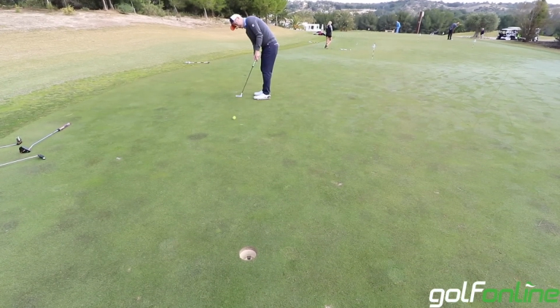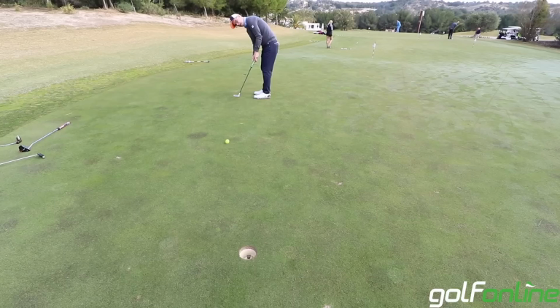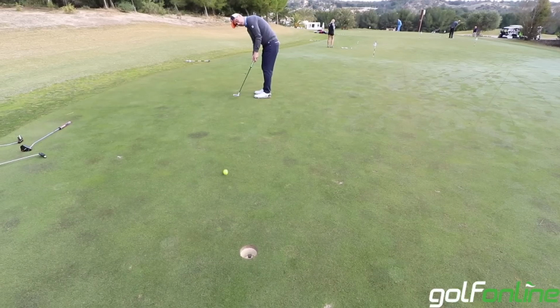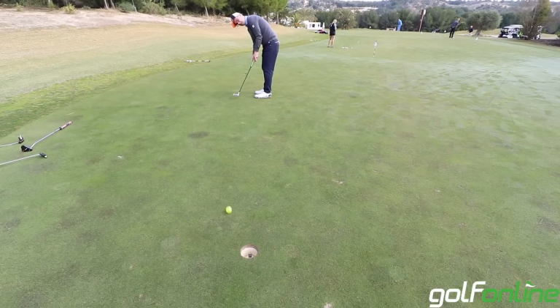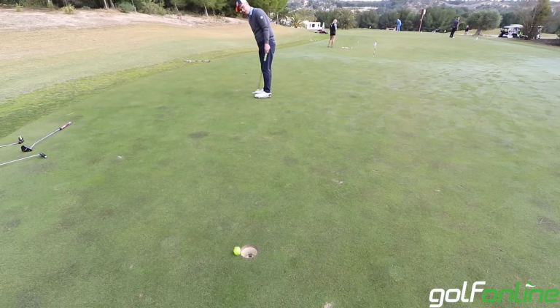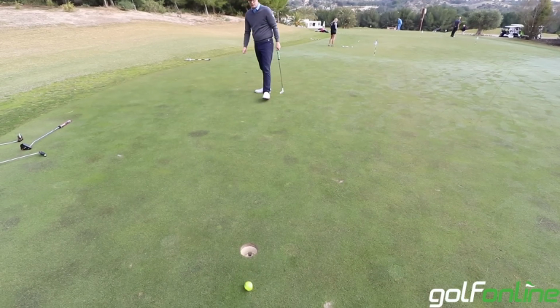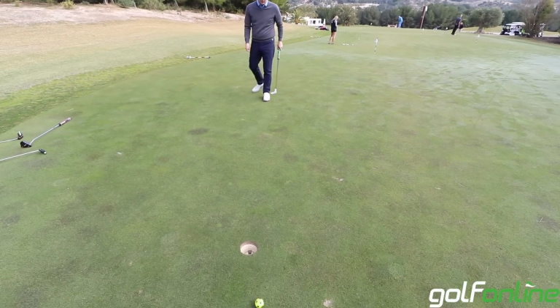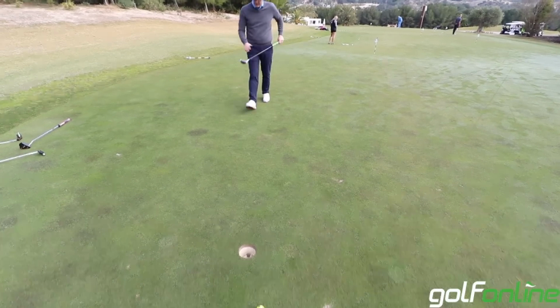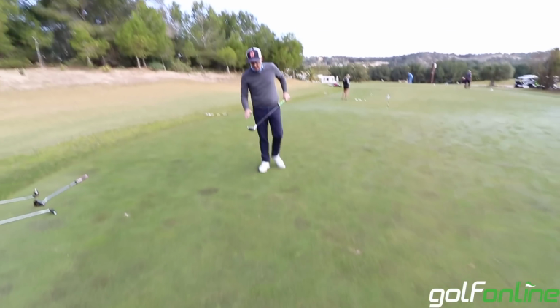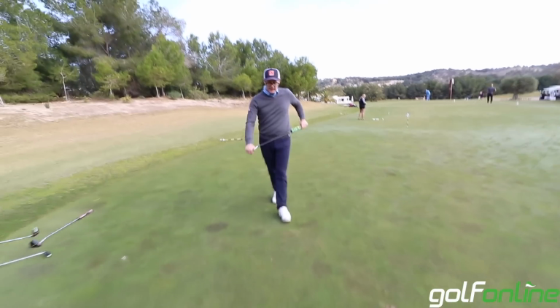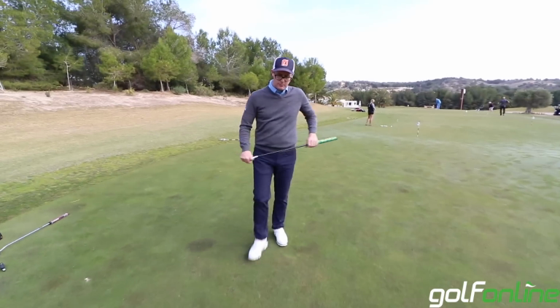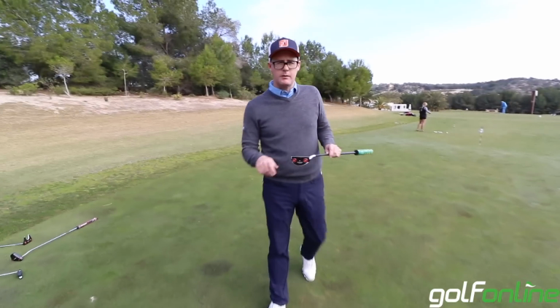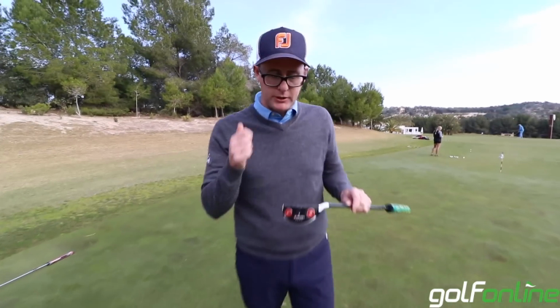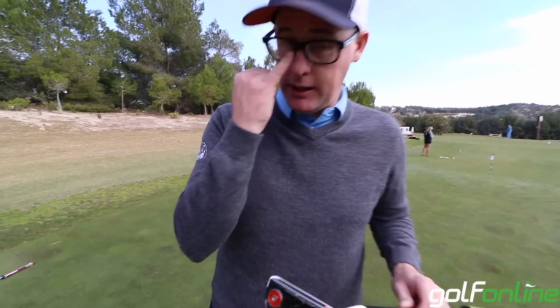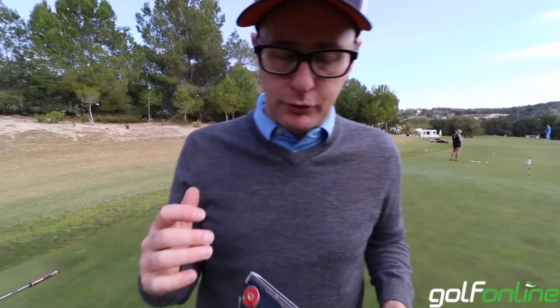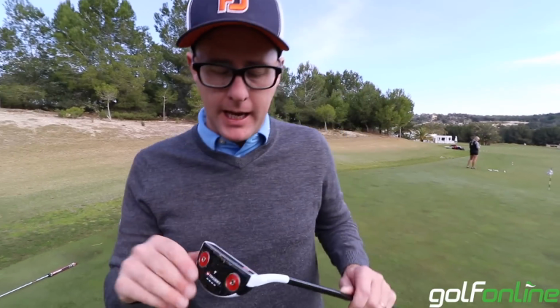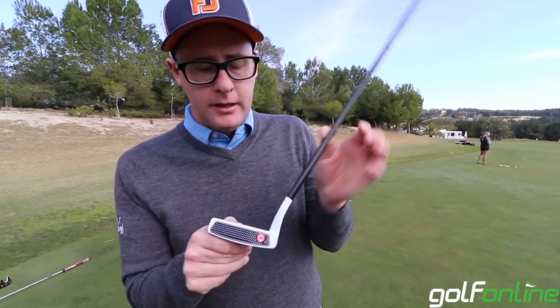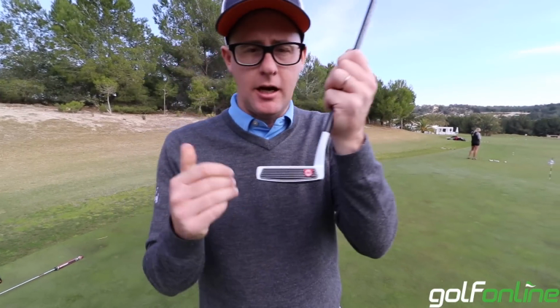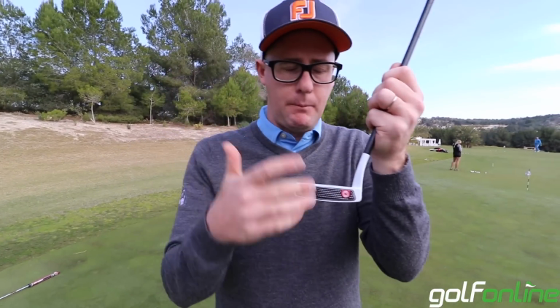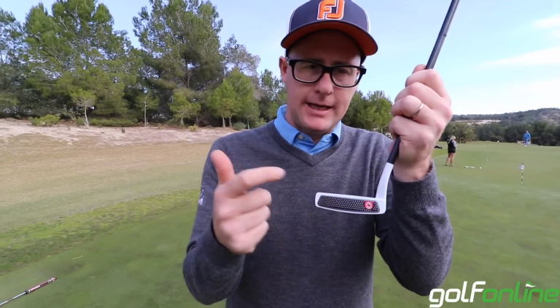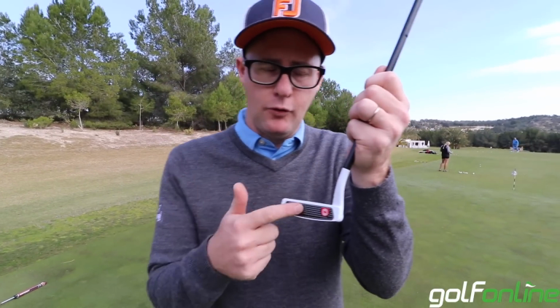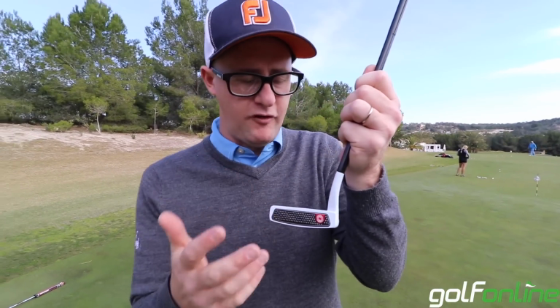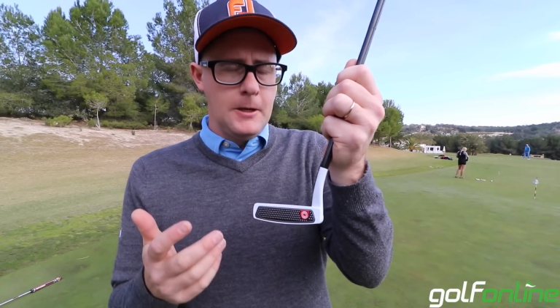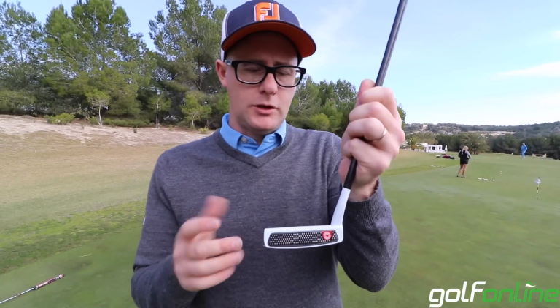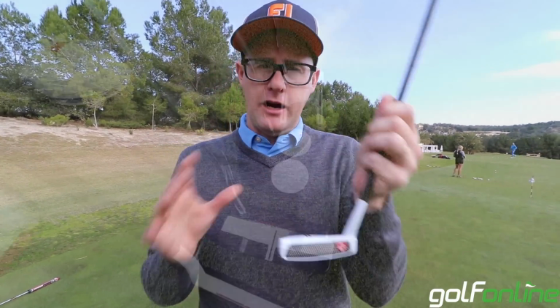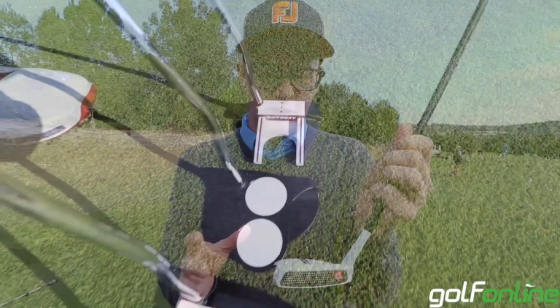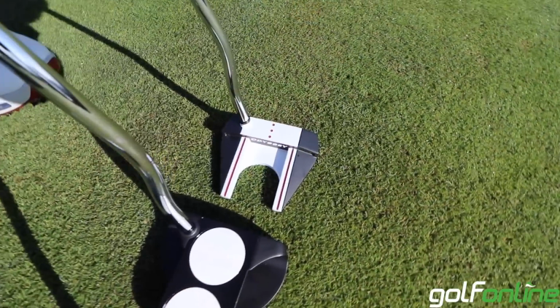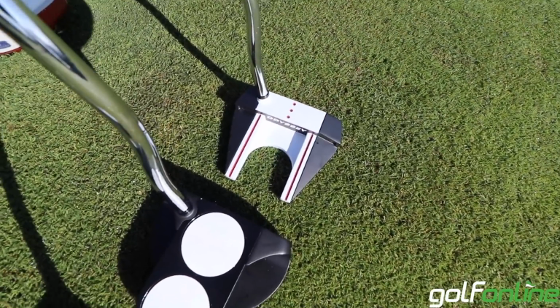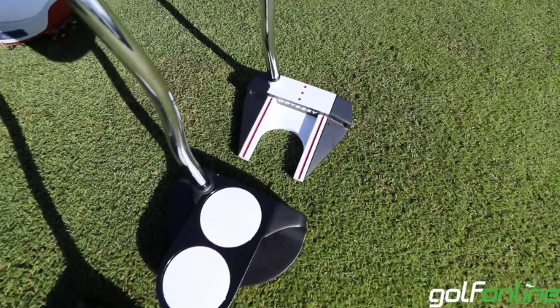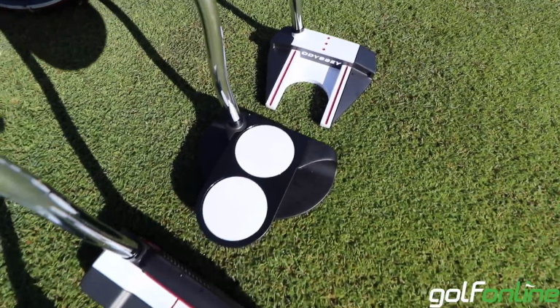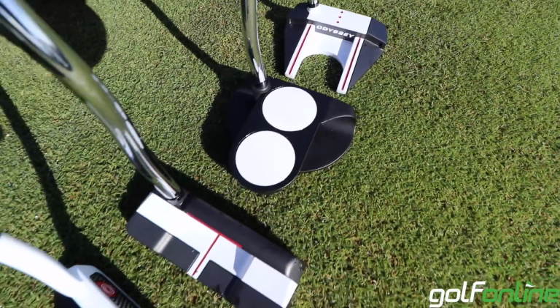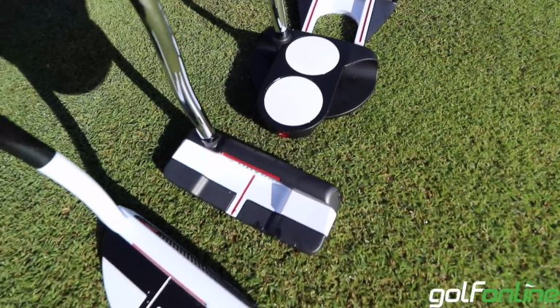We're seeing Odyssey out on tour everywhere — it's one of the biggest names in putters, and I think that comes from the desire to keep pushing that technology forward in the face, as well as the variation of shapes that they deliver. I think if you're looking for a putter, Odyssey has to be on the to-try list.